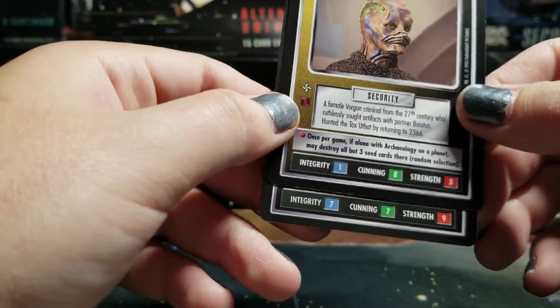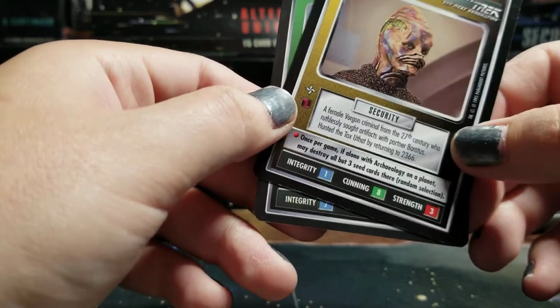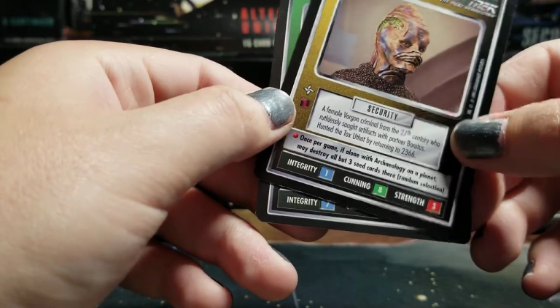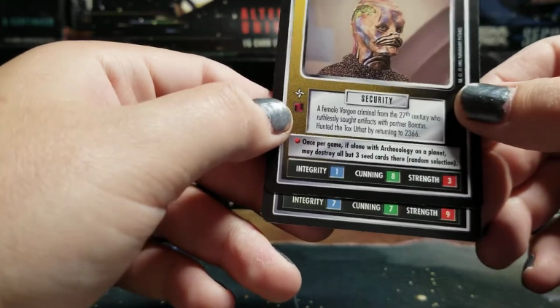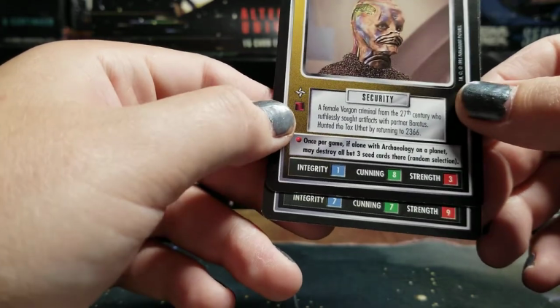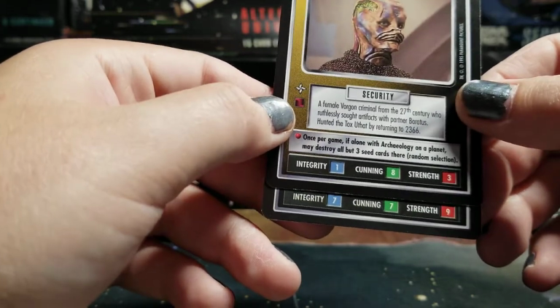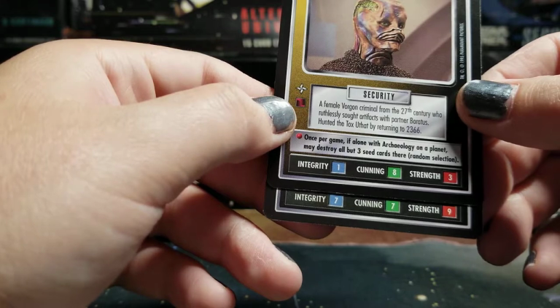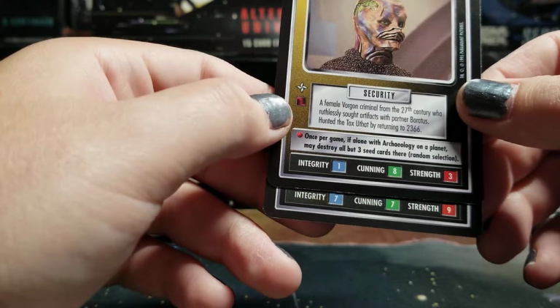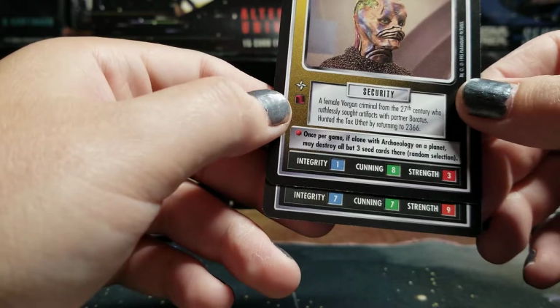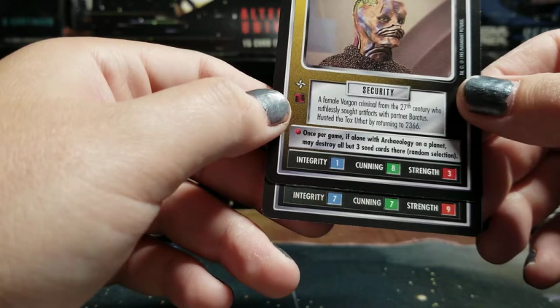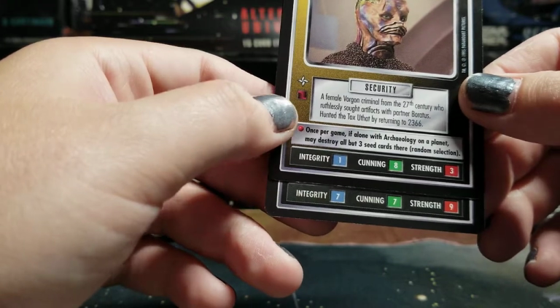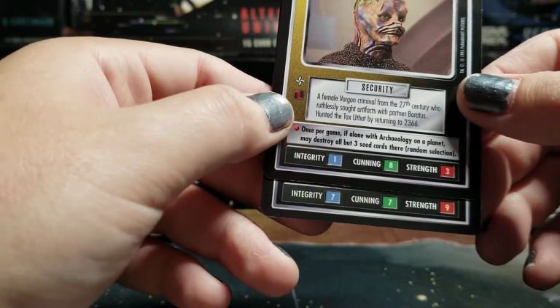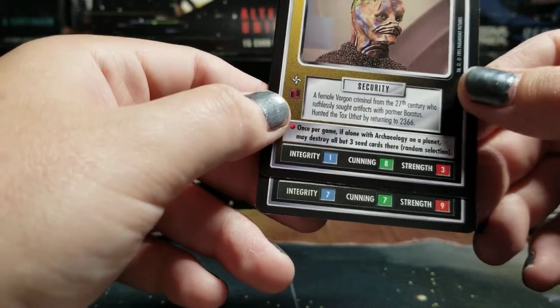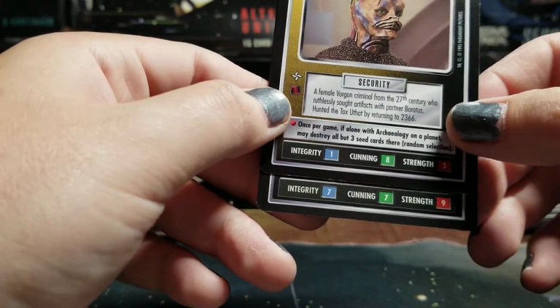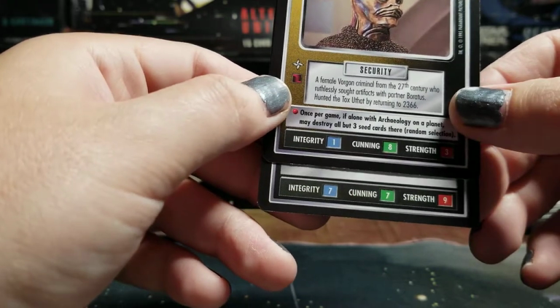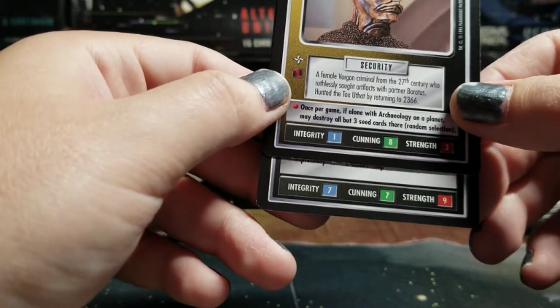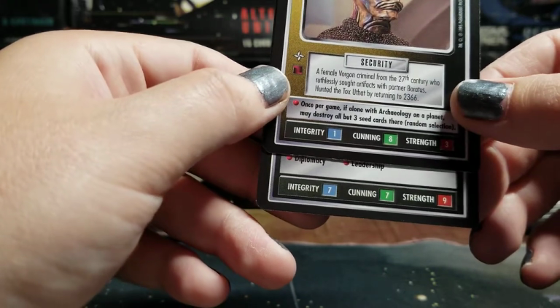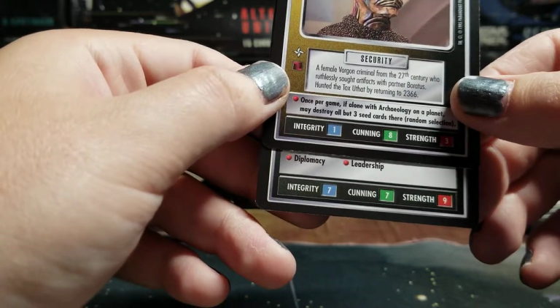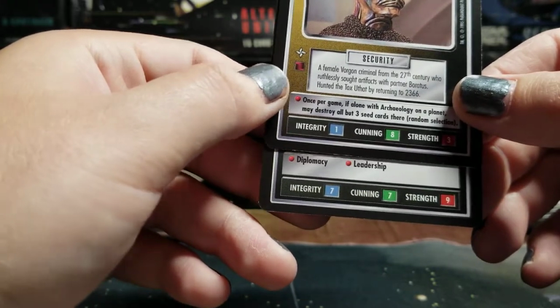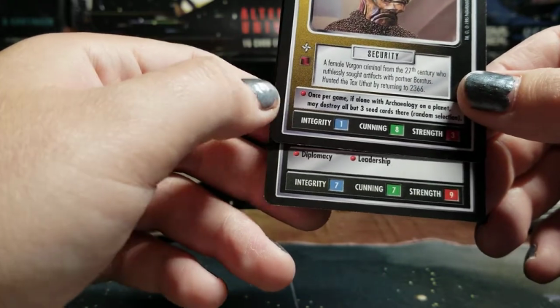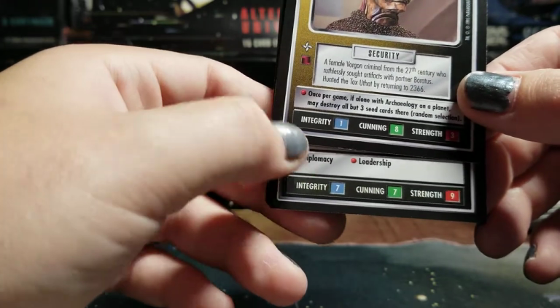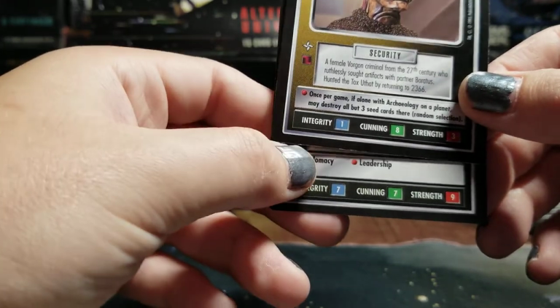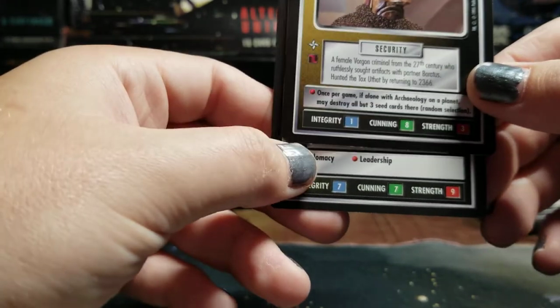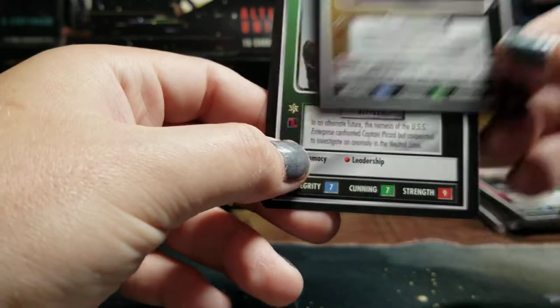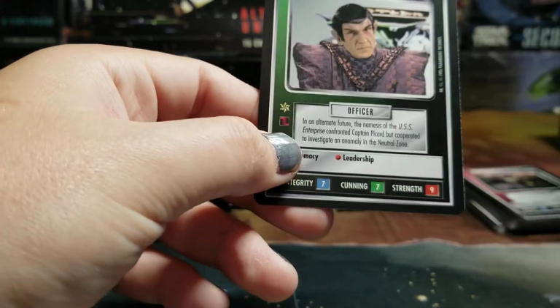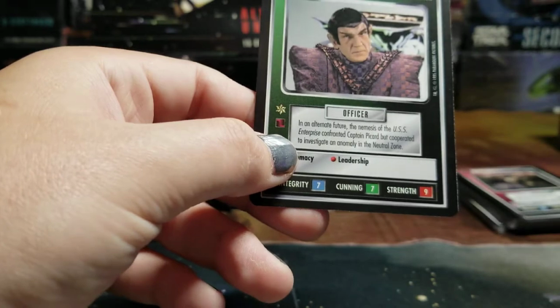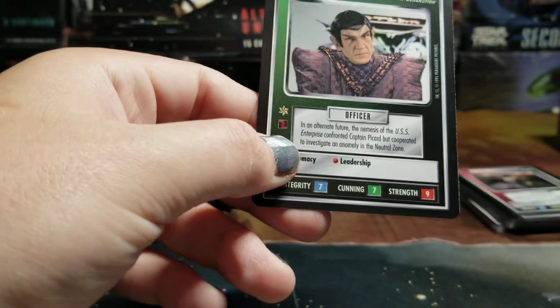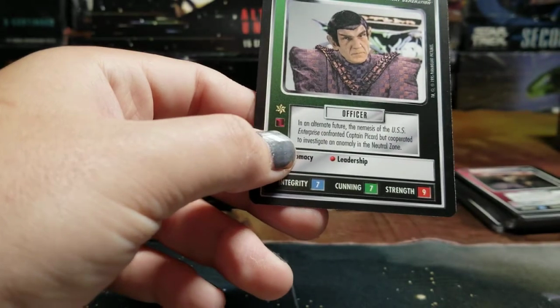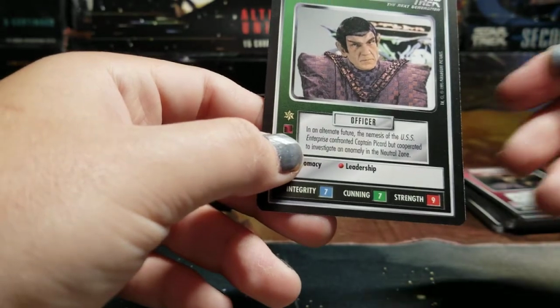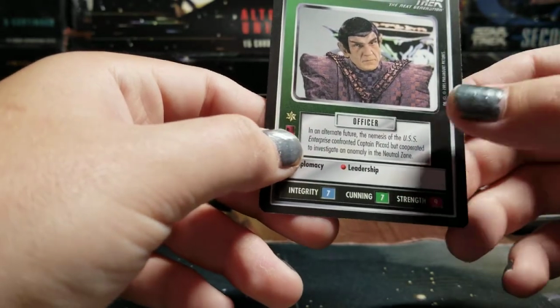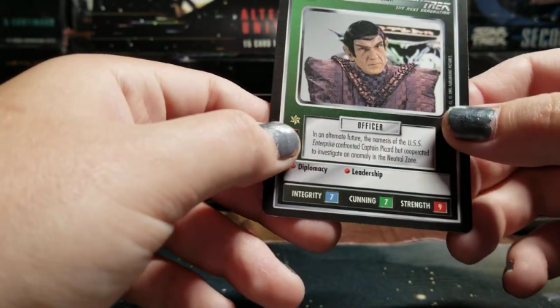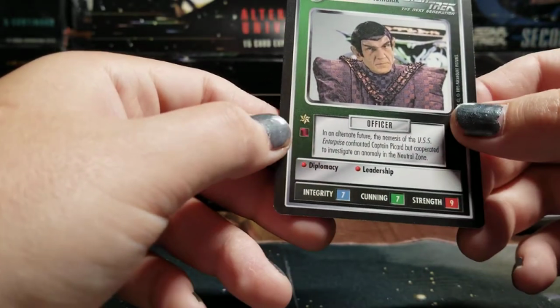Sorry about the long aside. We have a rare Romulan — seven Integrity, seven Cunning, nine Strength, Diplomacy. I've got no idea. Commander Tamalok.